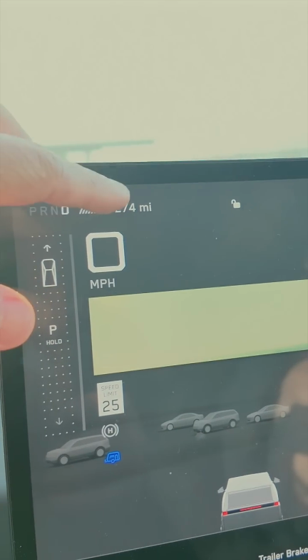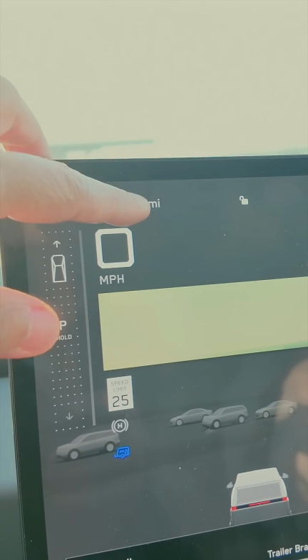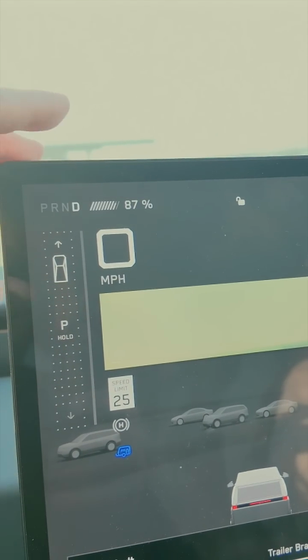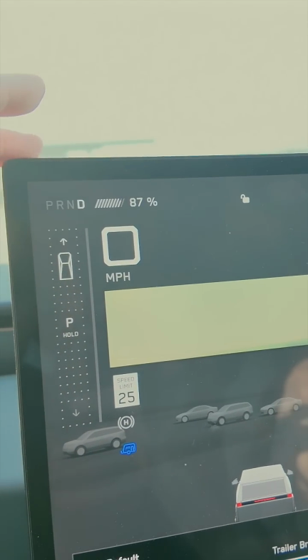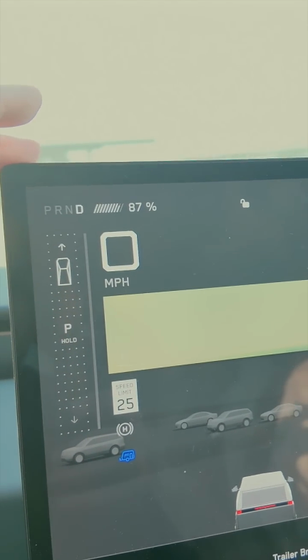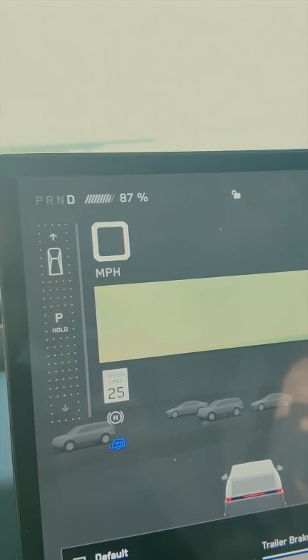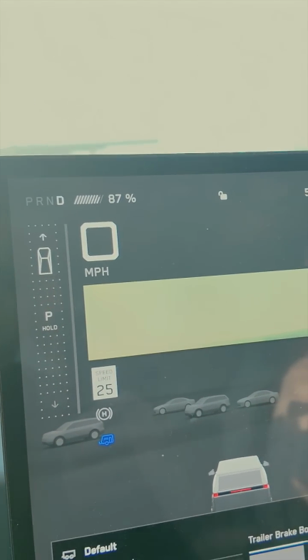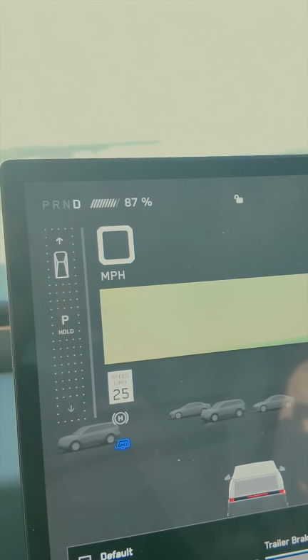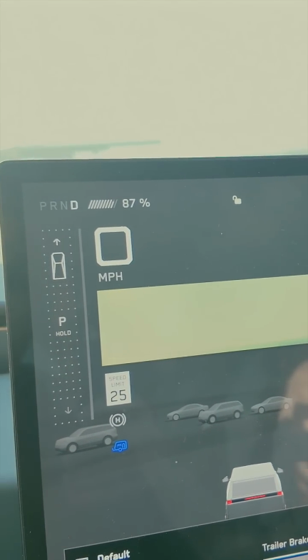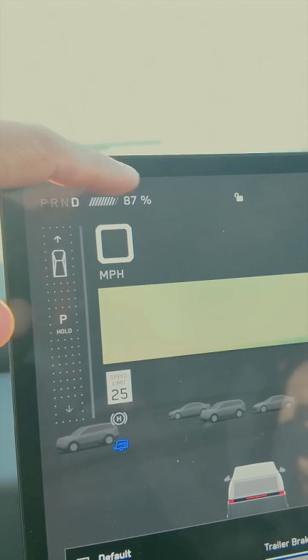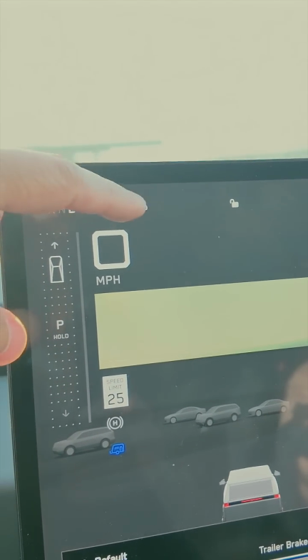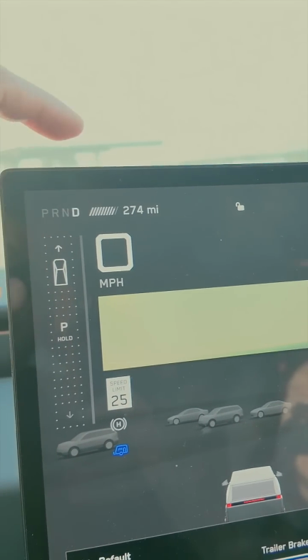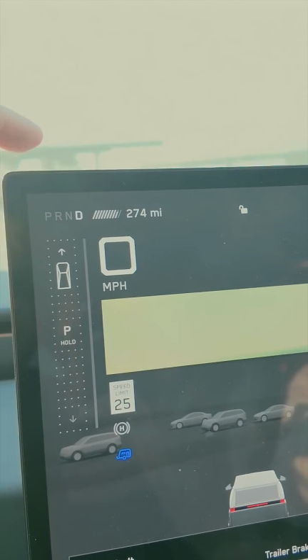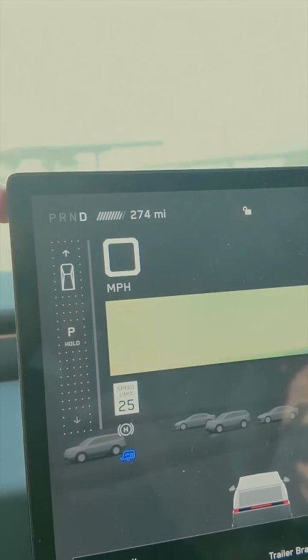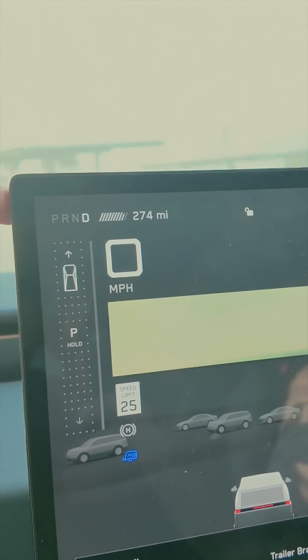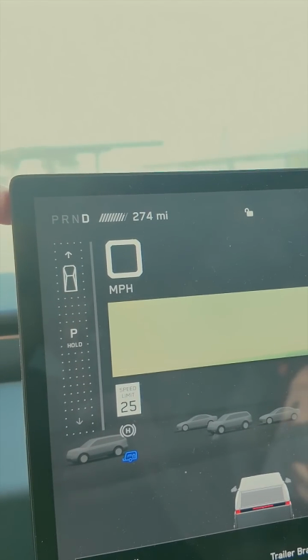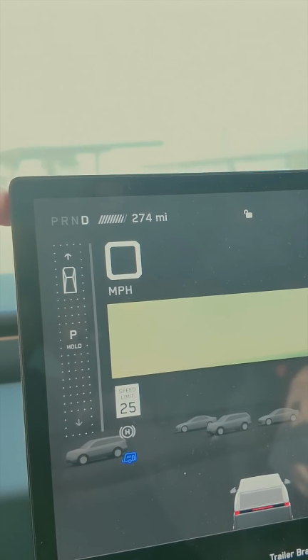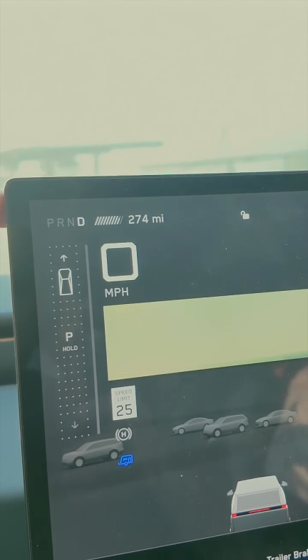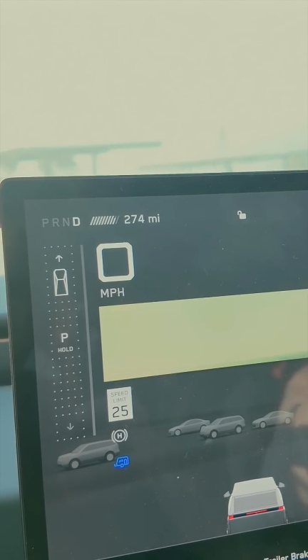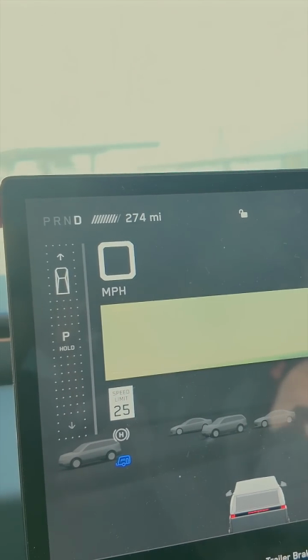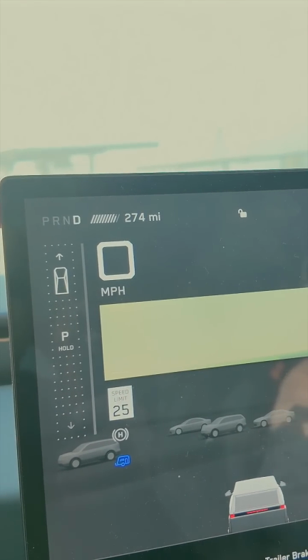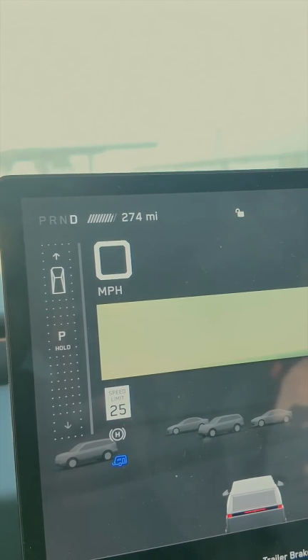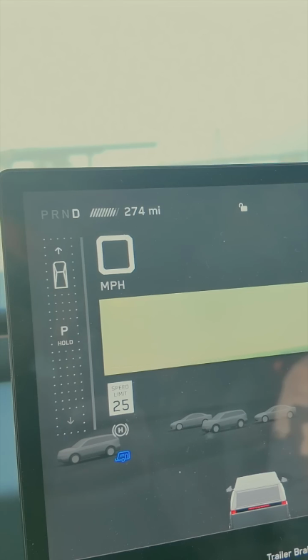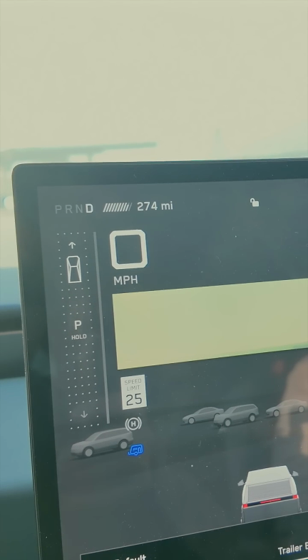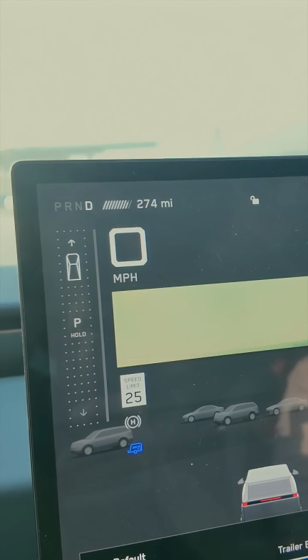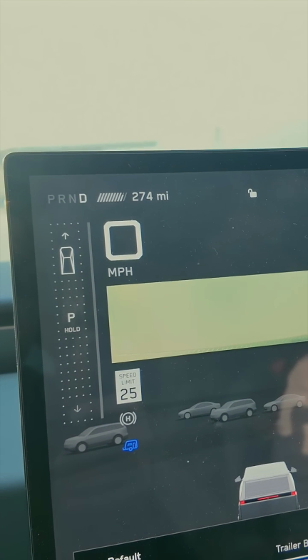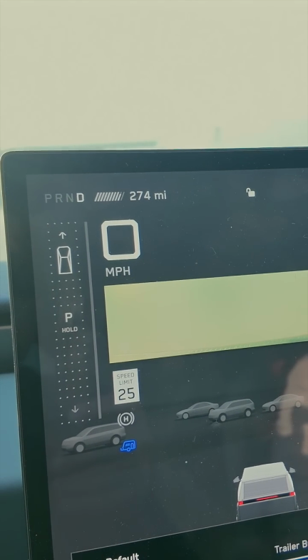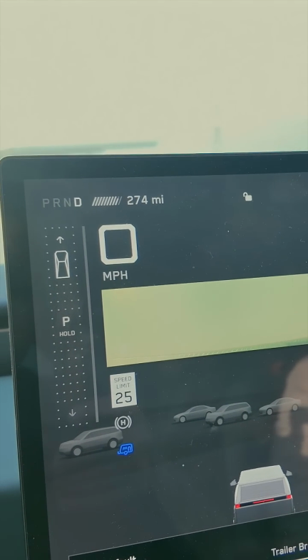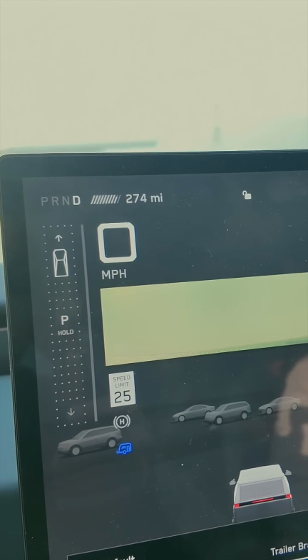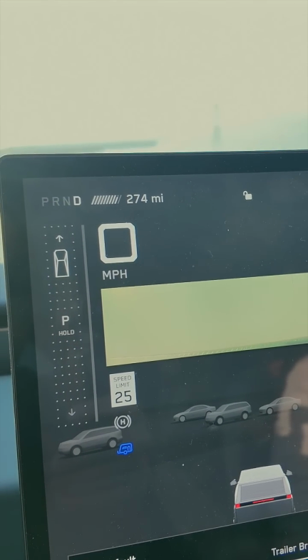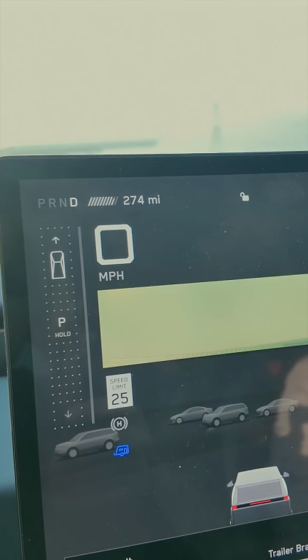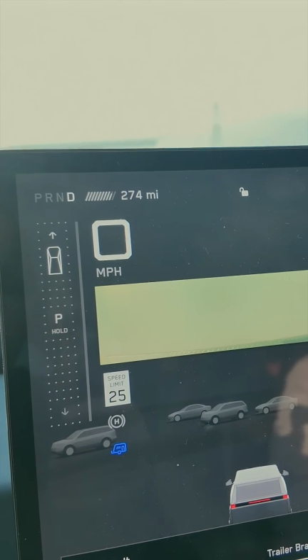We are at 87% state of charge with 274 miles of range, which I predict will get cut in half.